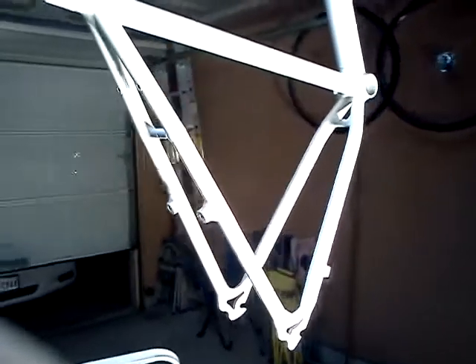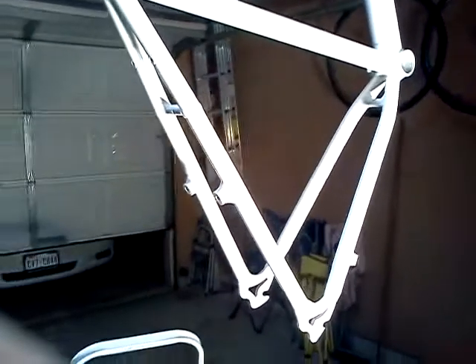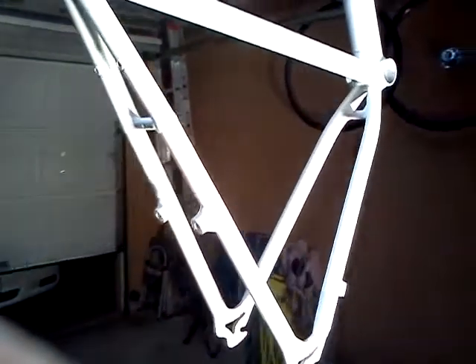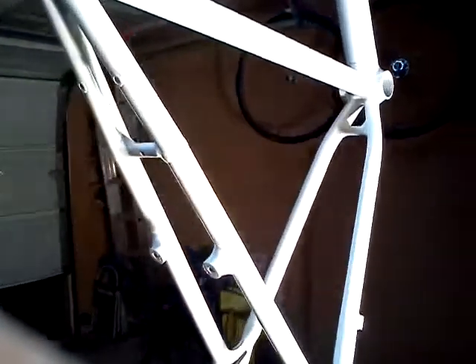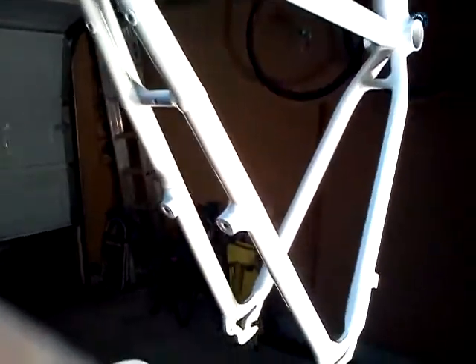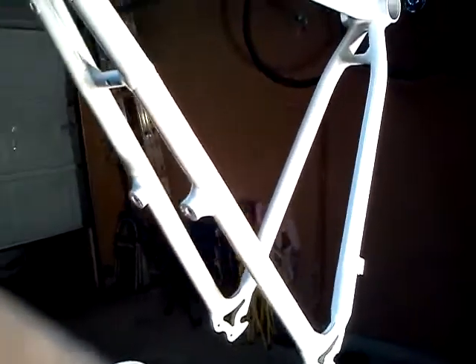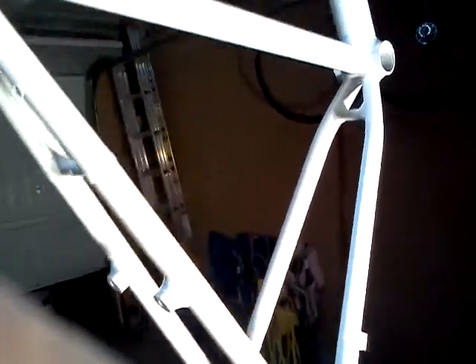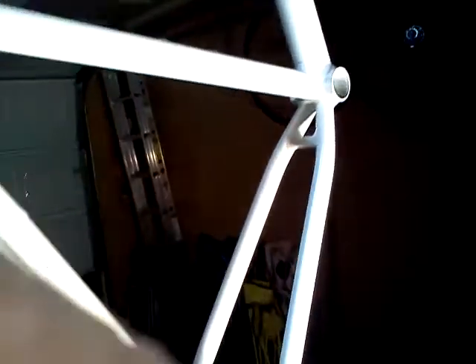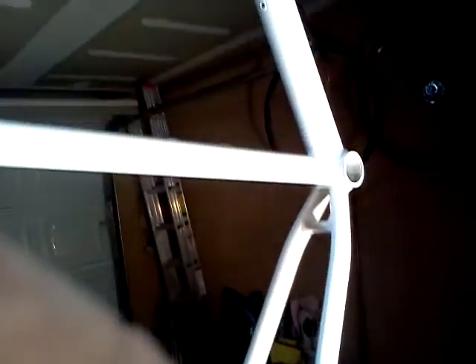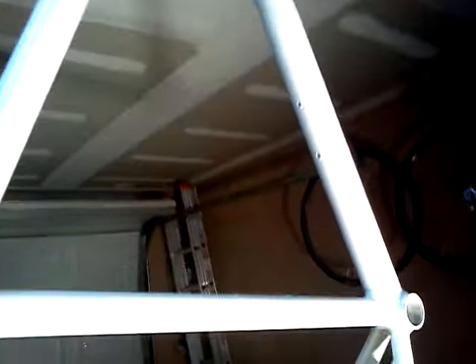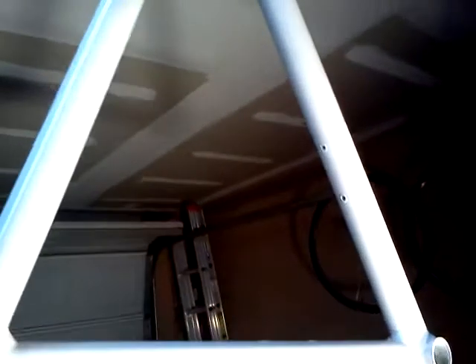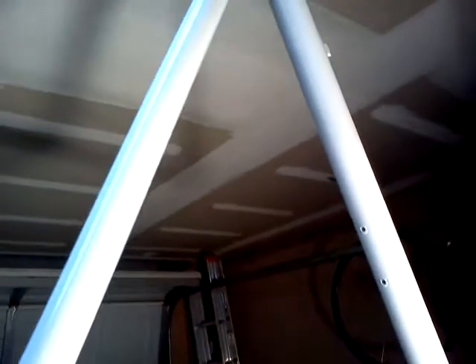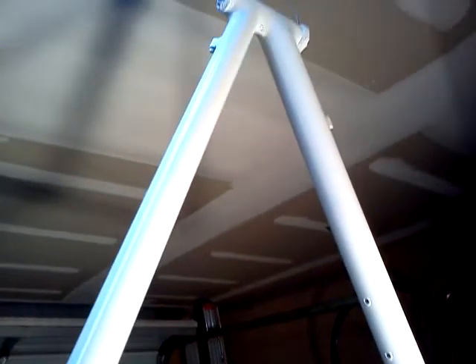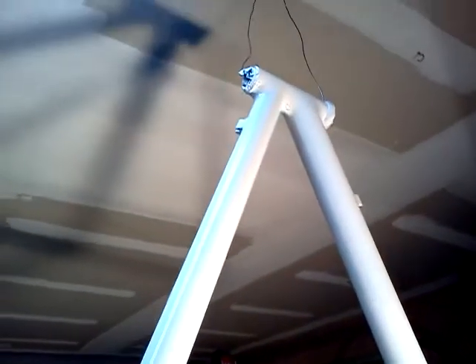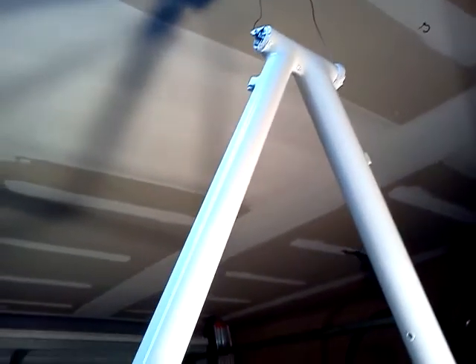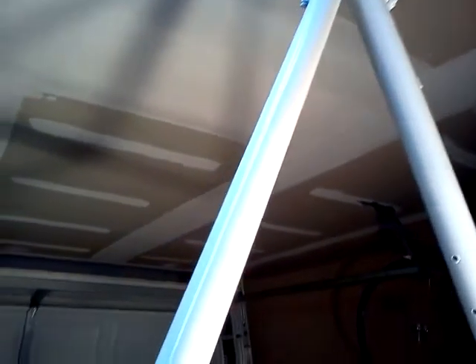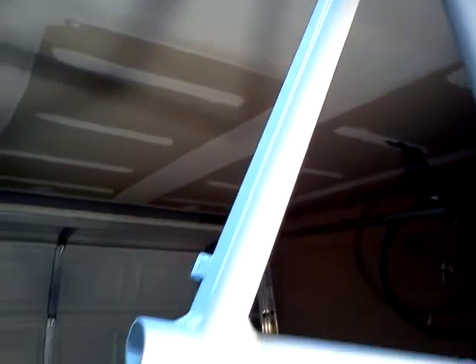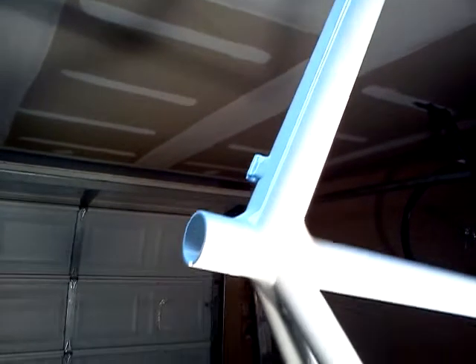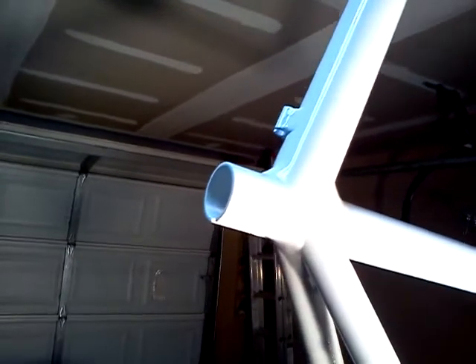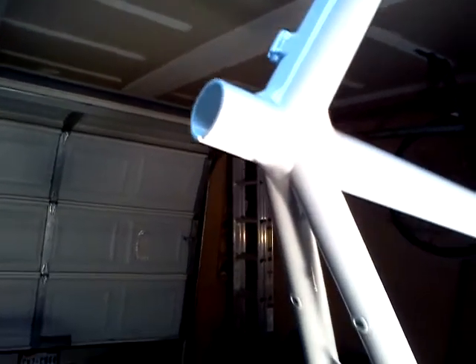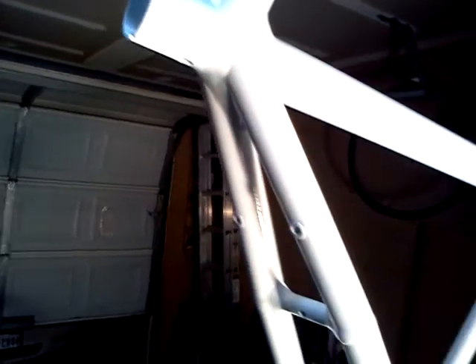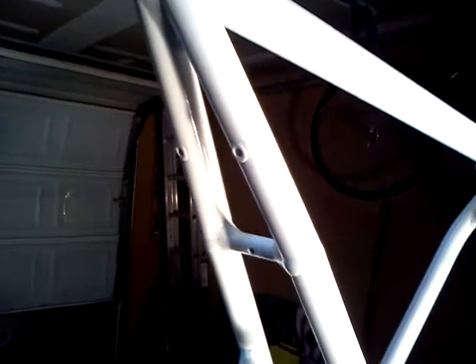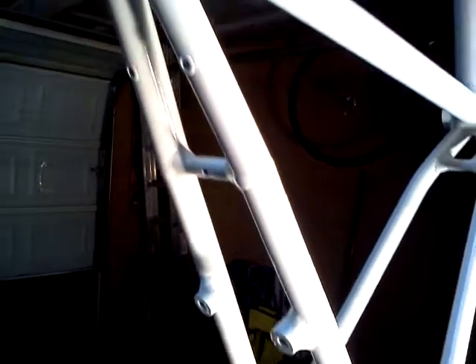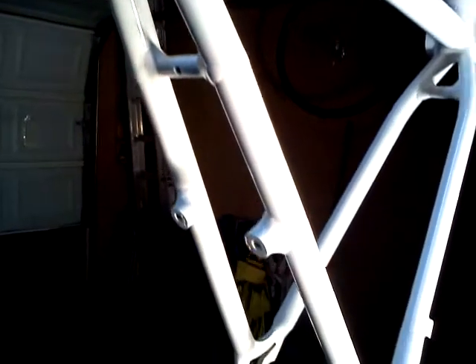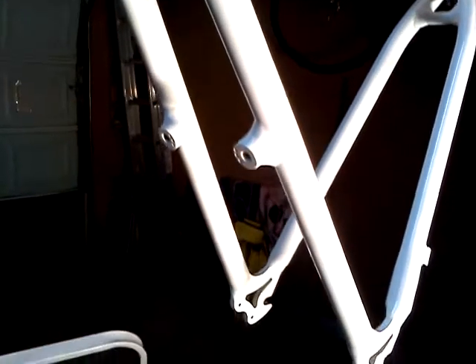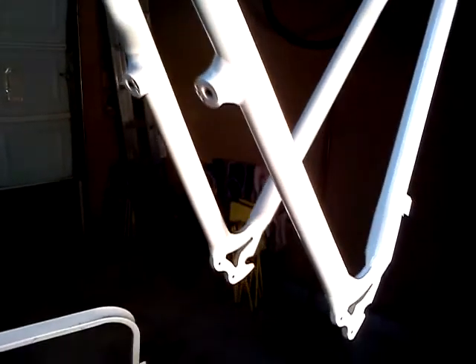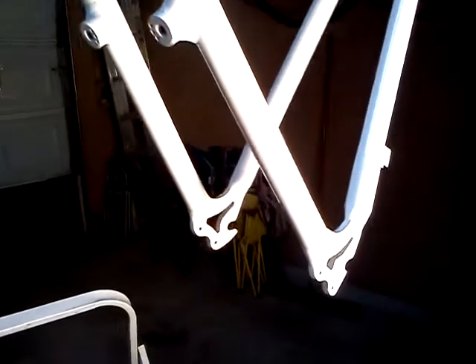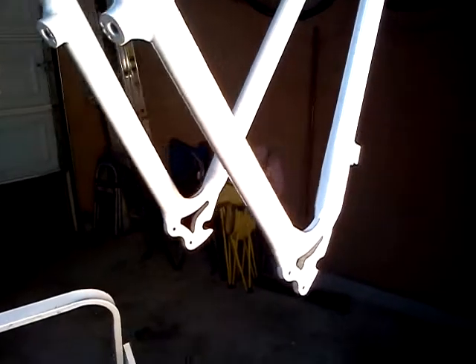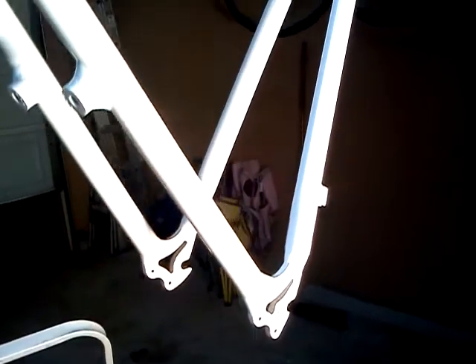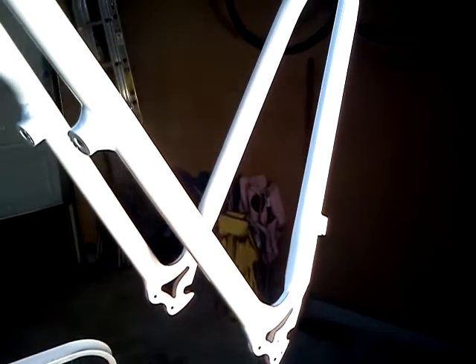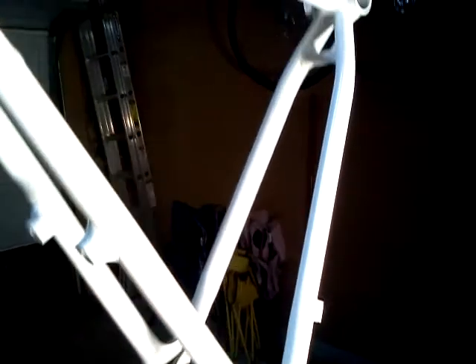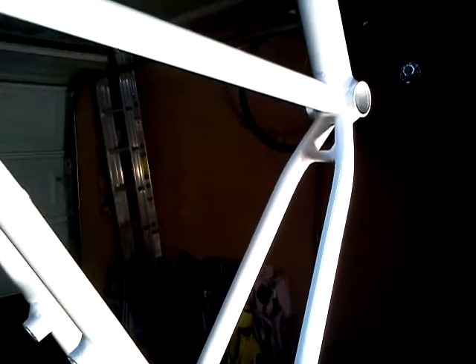Finally got it all painted, completely white. Took me a little bit, but I finally got it done. Hopefully I did it right, hopefully I used the right paint. I'm going to let it dry for a couple days, let the paint really stick.